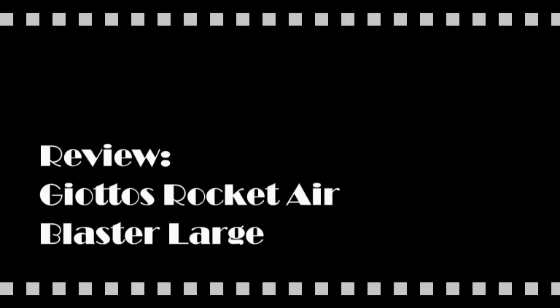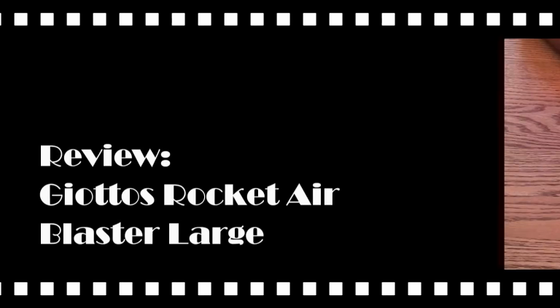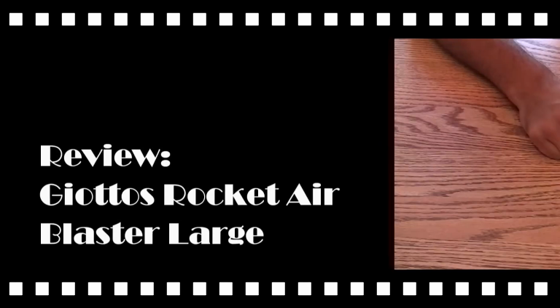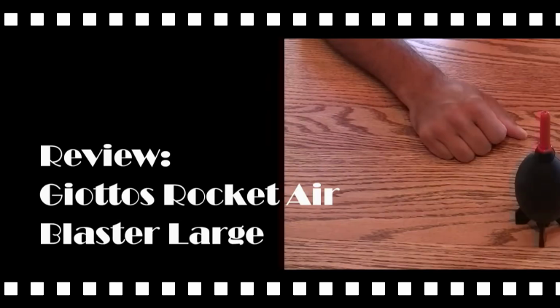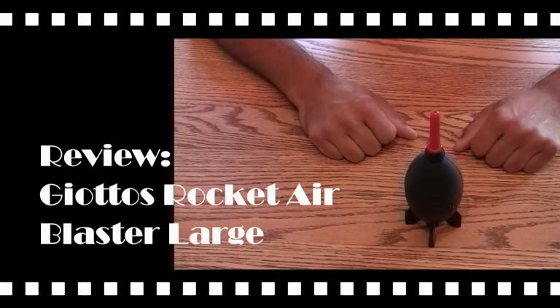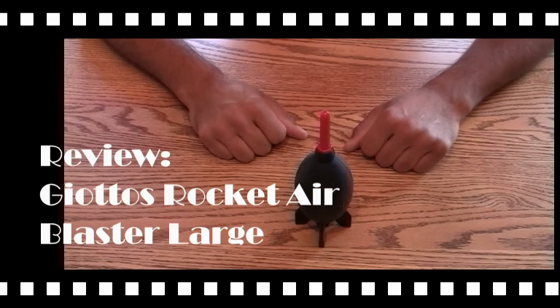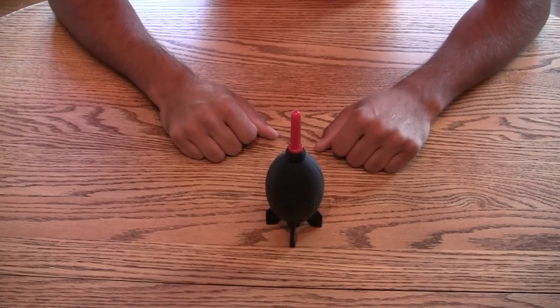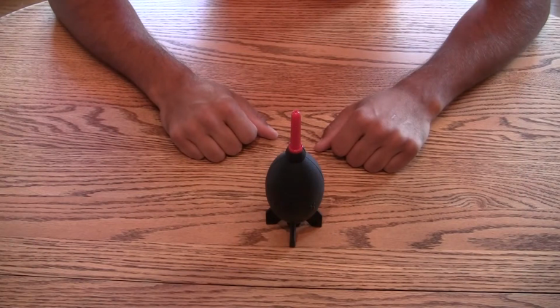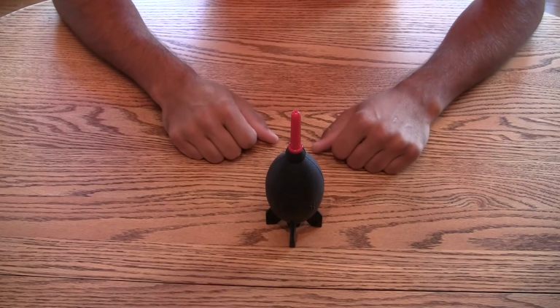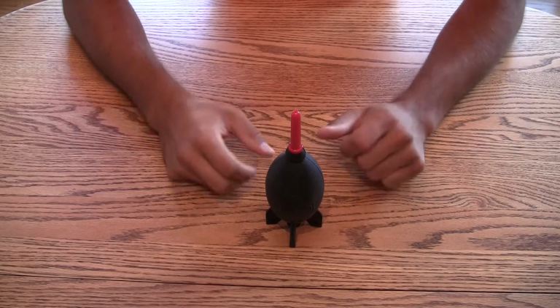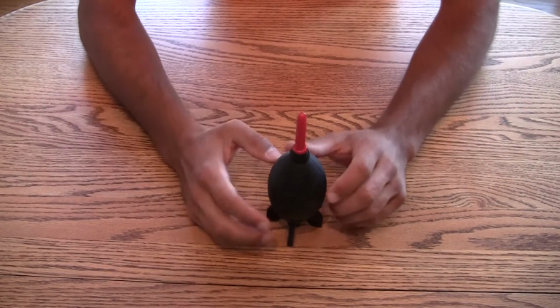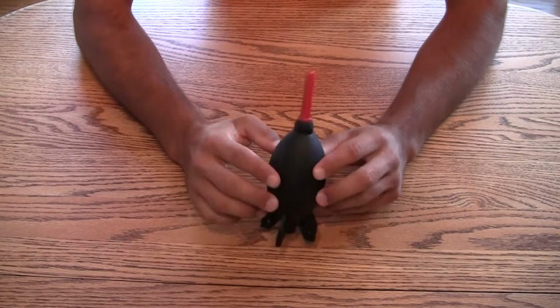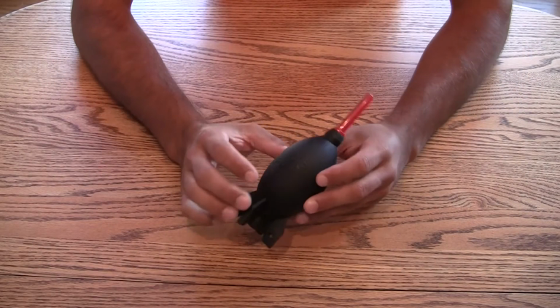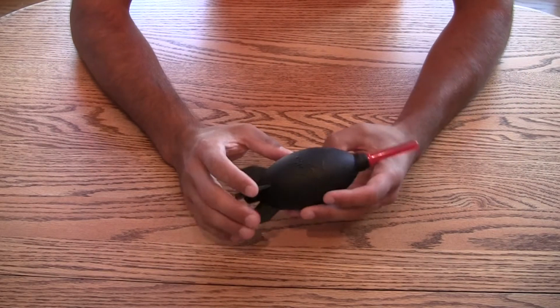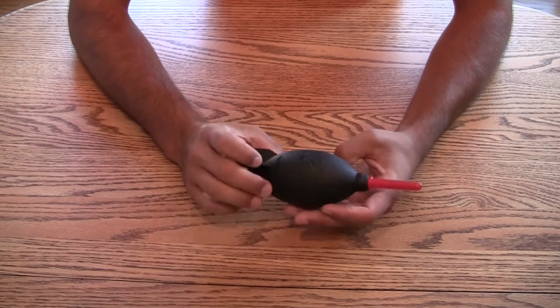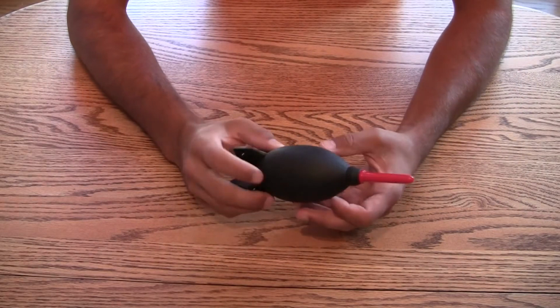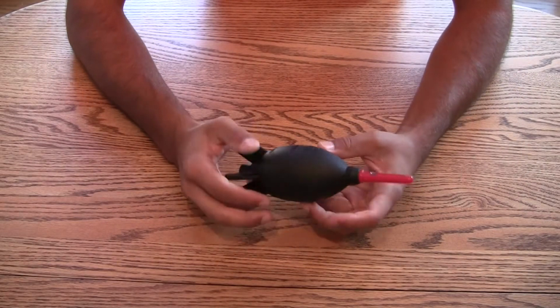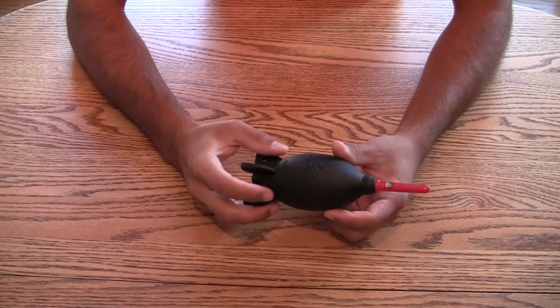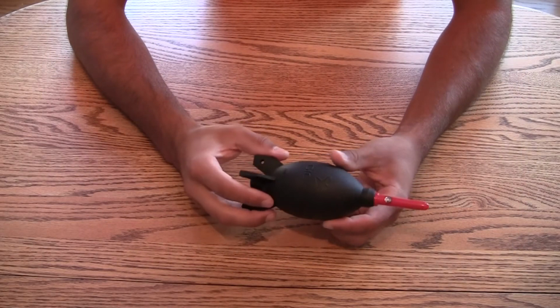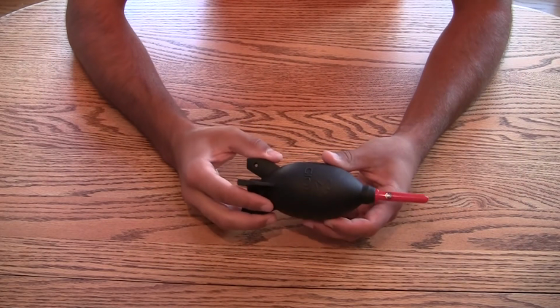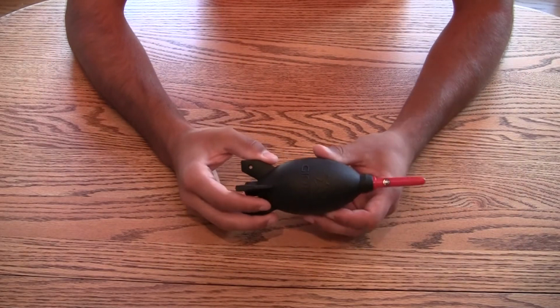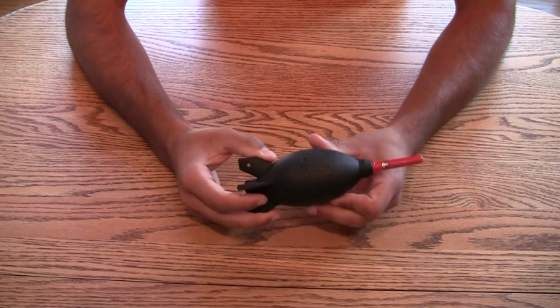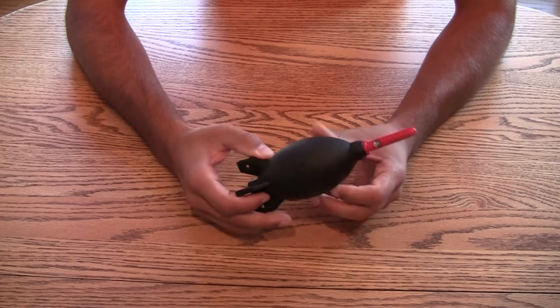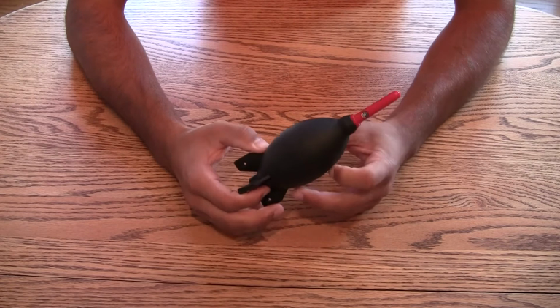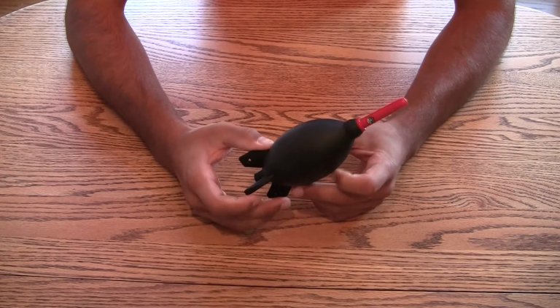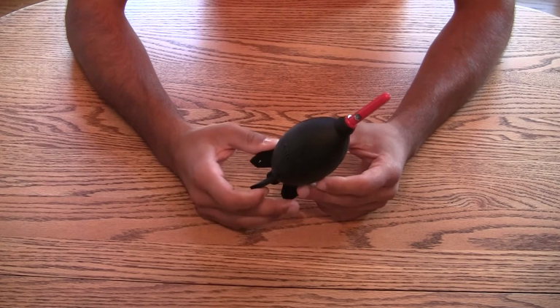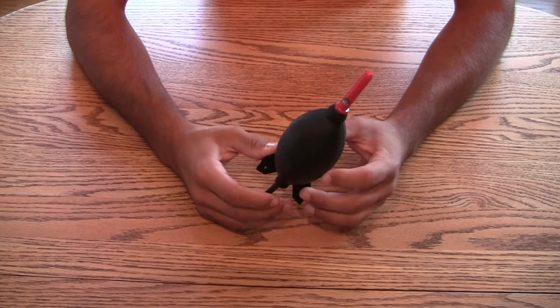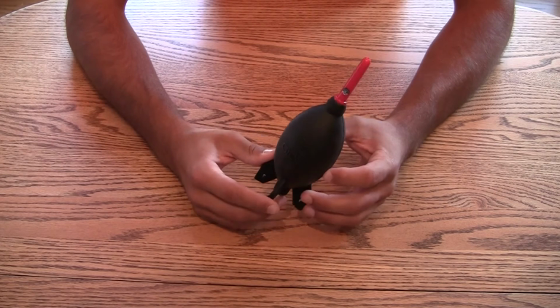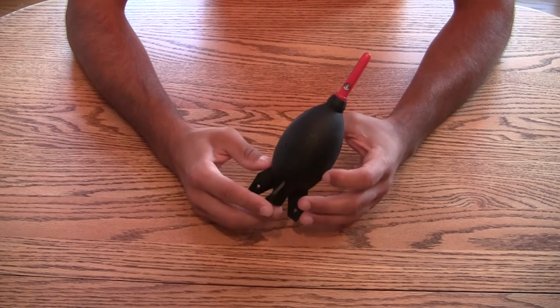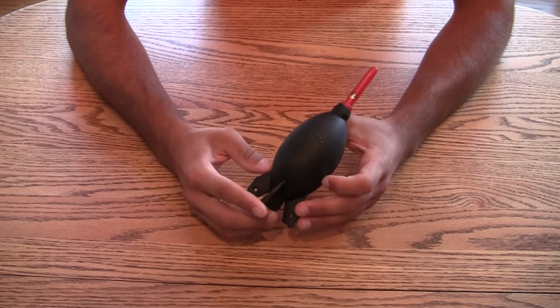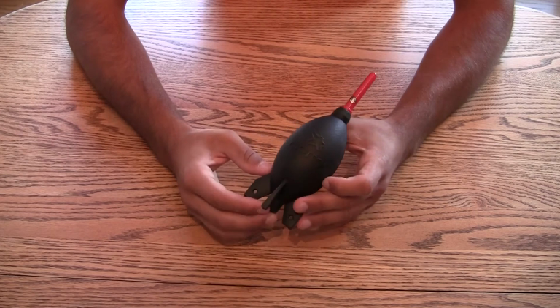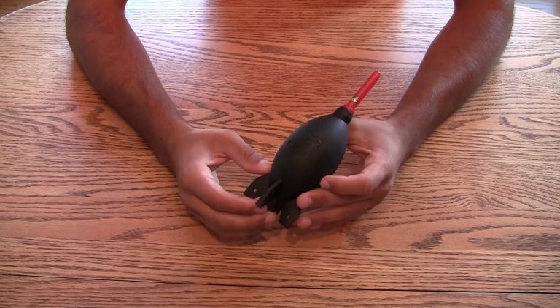Hey guys, Tom here with another product review. Today we're going to be showing you the Giotto's Rocket Air Blower for your digital SLR camera.